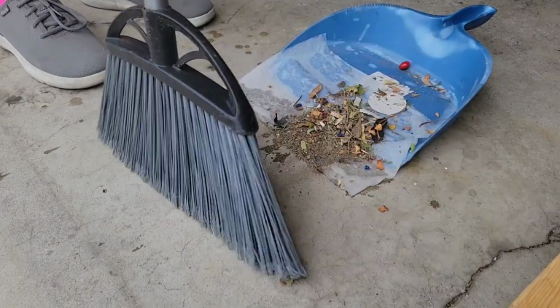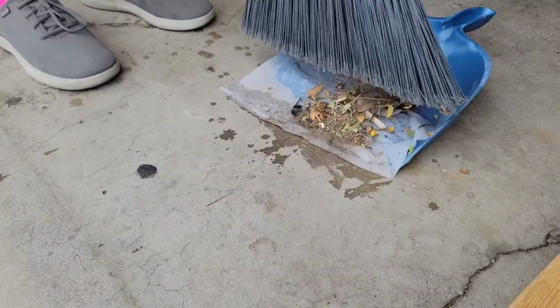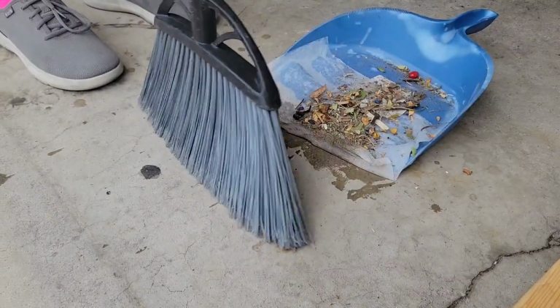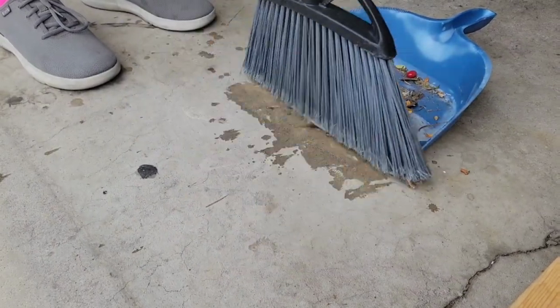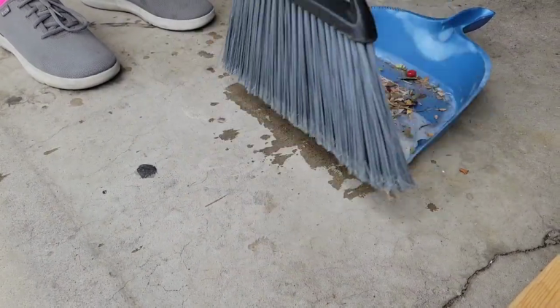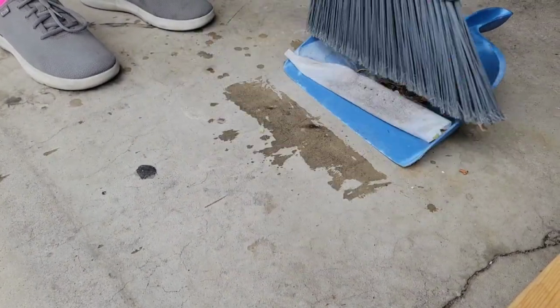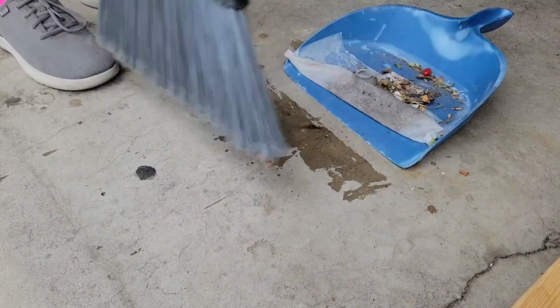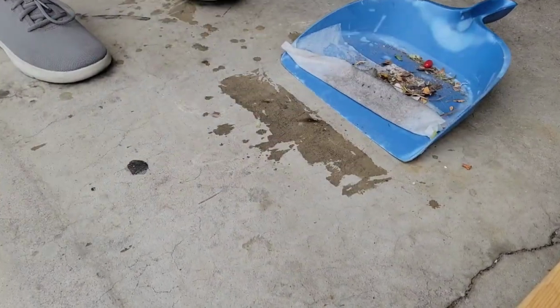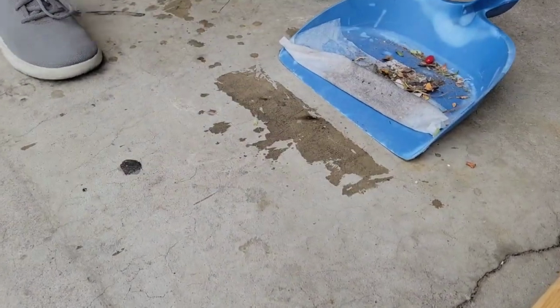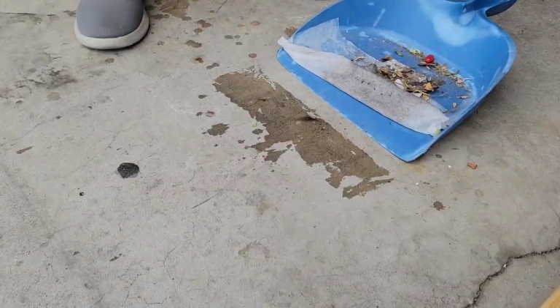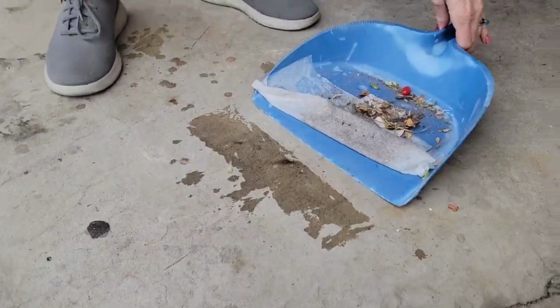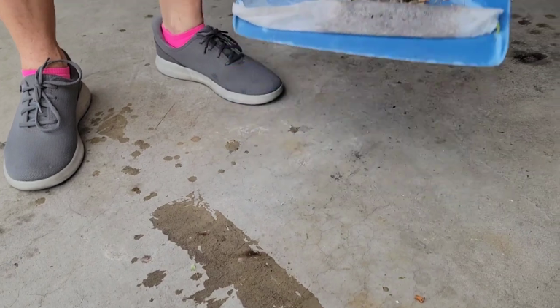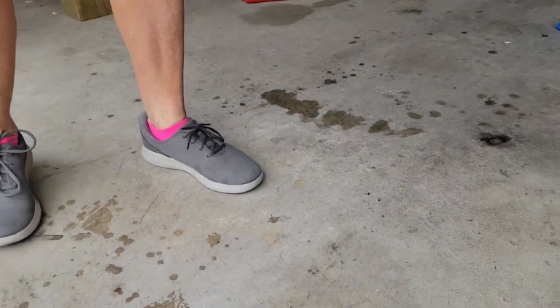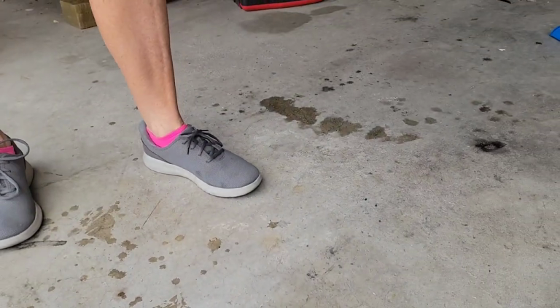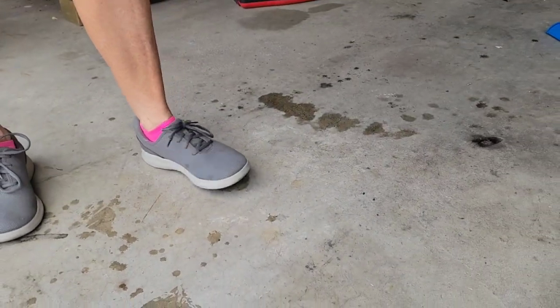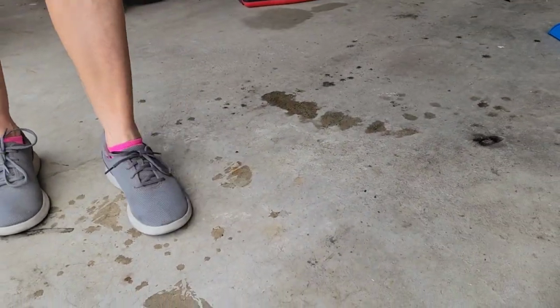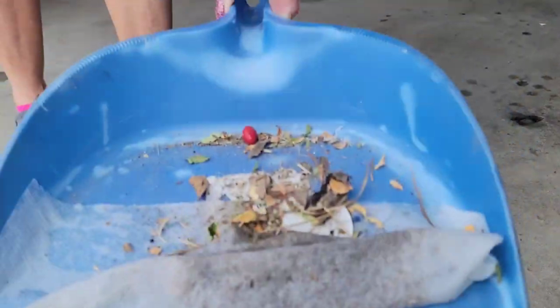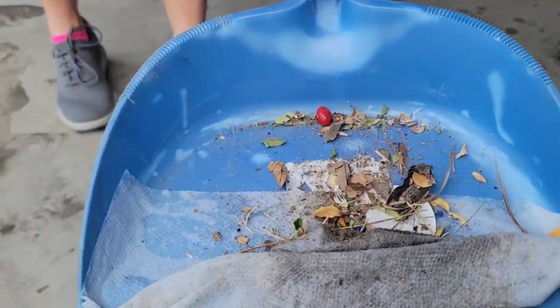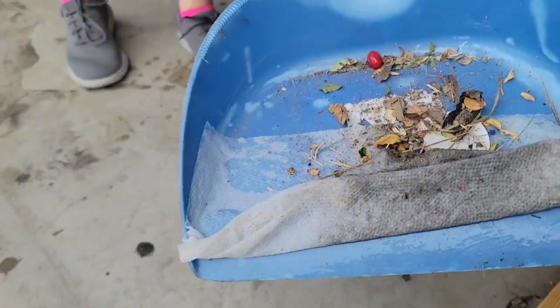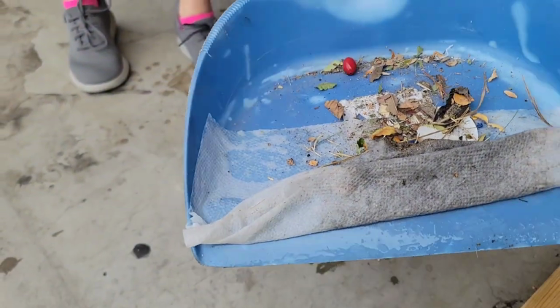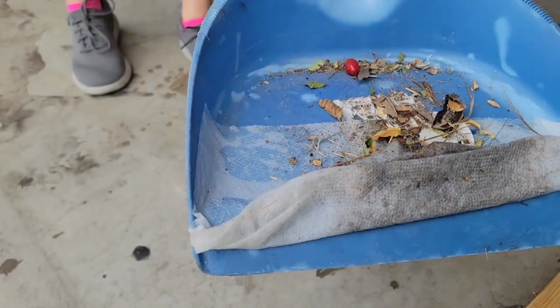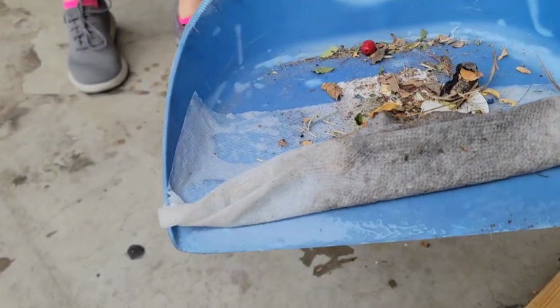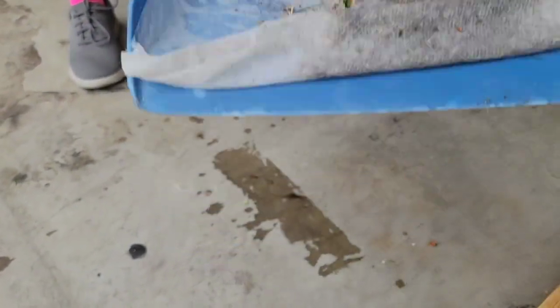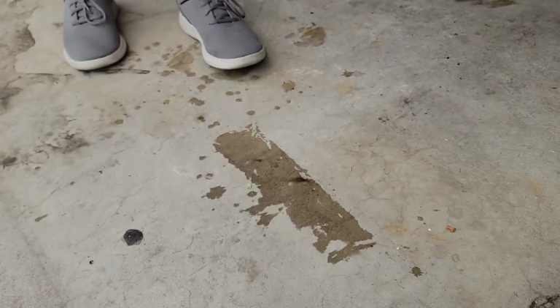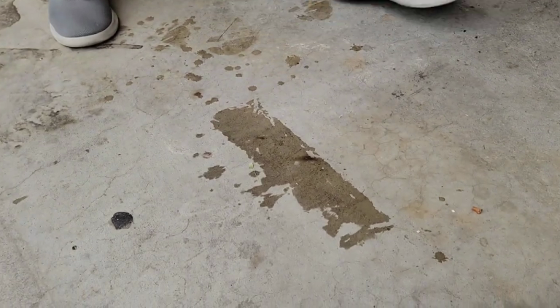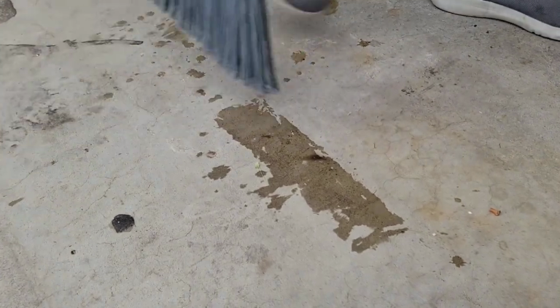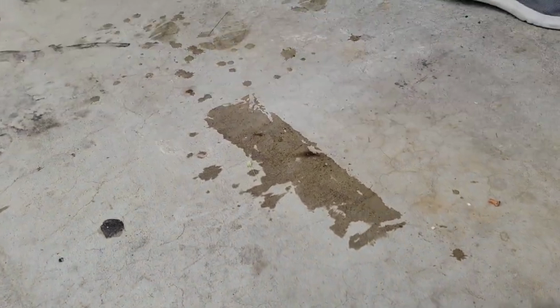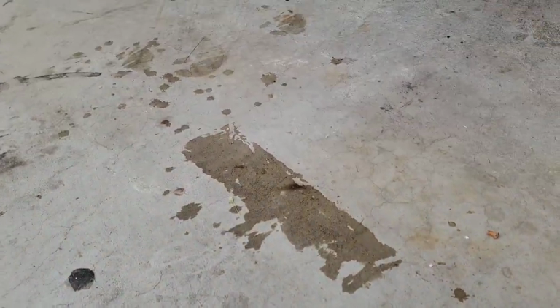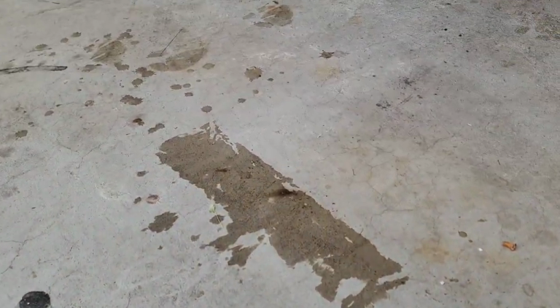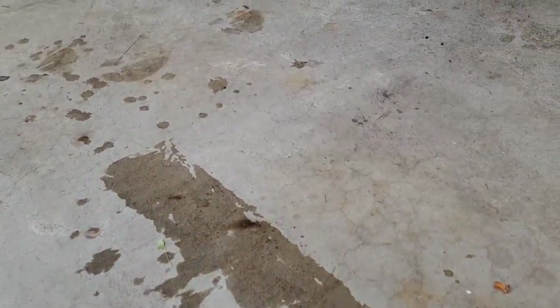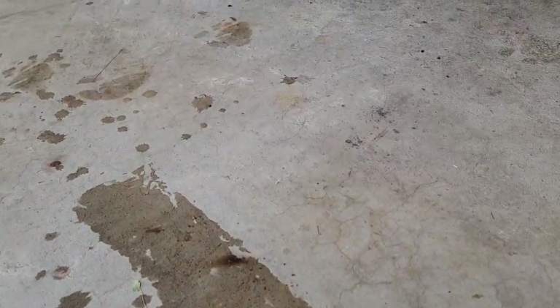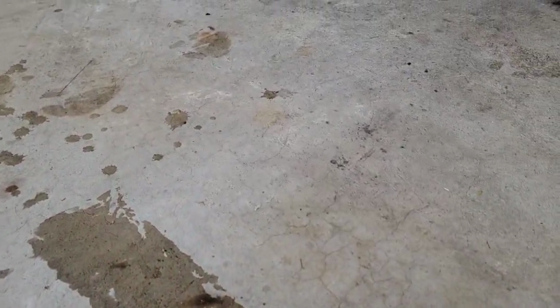It picks up so much more of that dust and fine dirt because it all sticks to the paper towel. It makes the cleanup a whole lot easier. Now I know you might be thinking it's not such a big deal if you're working outside in the garage, but here is a perfect example of why this is really important when you're cleaning inside.